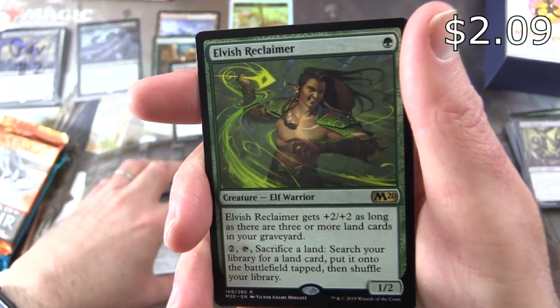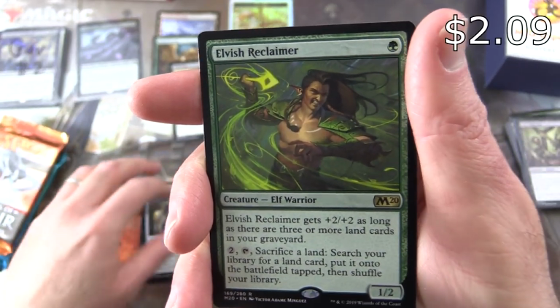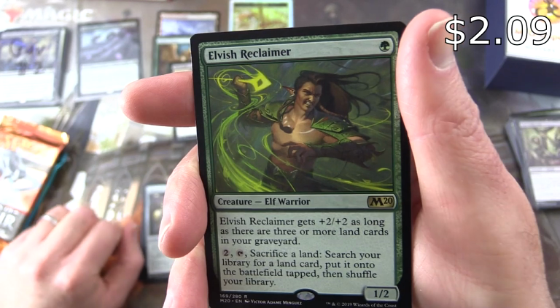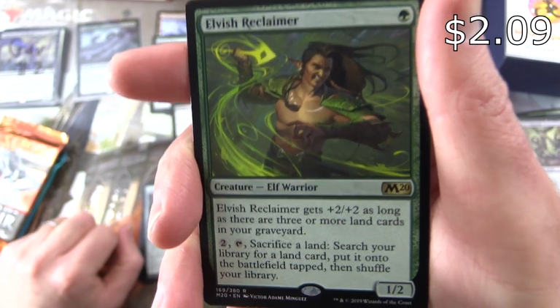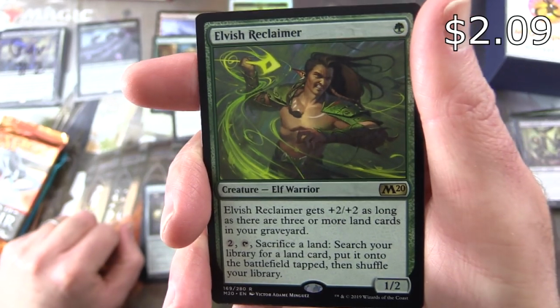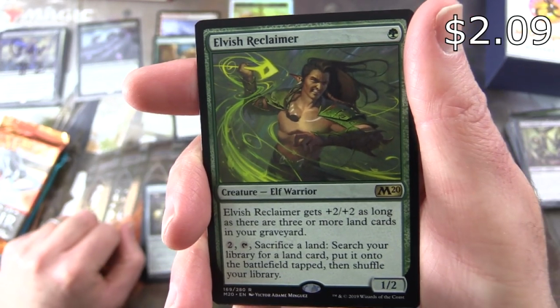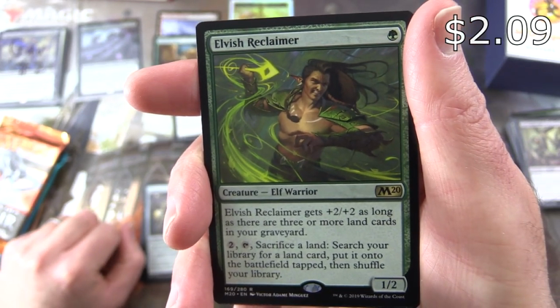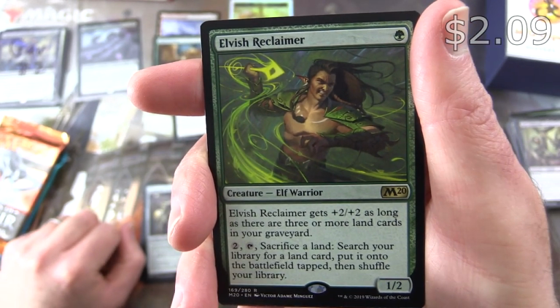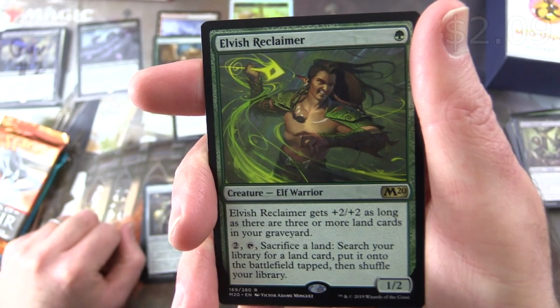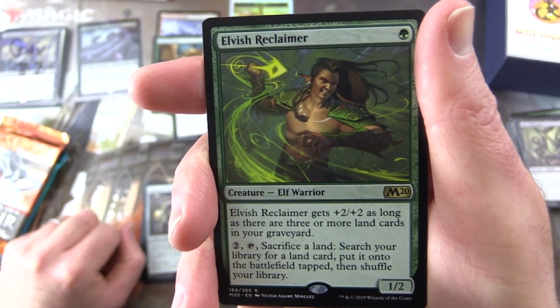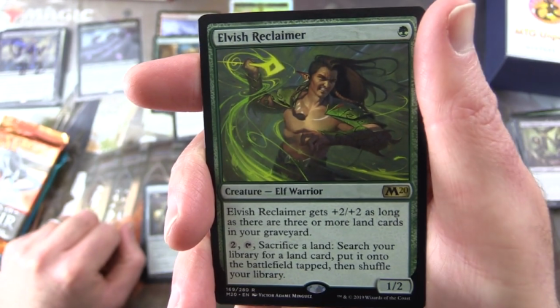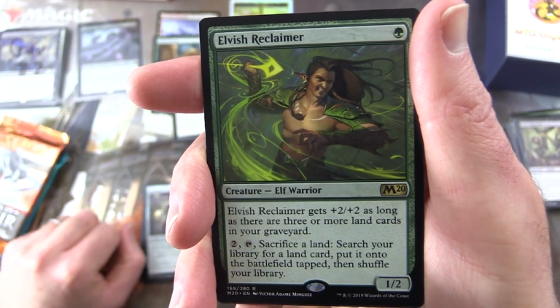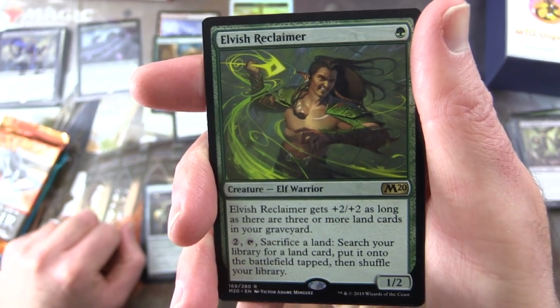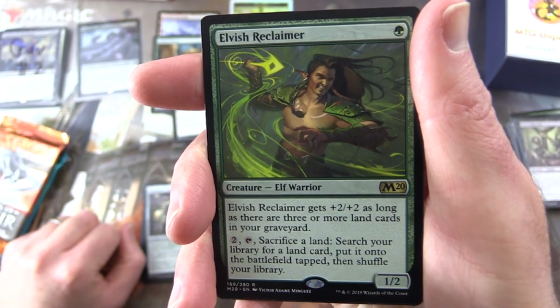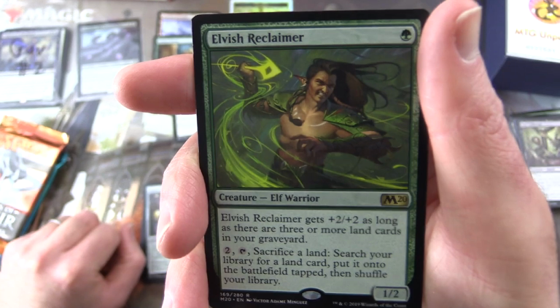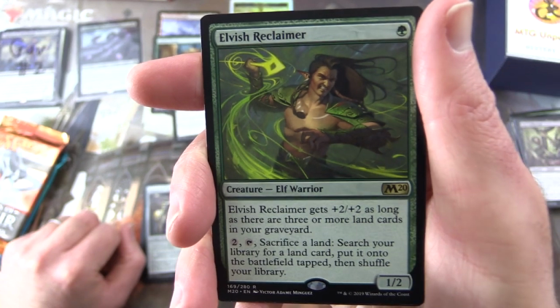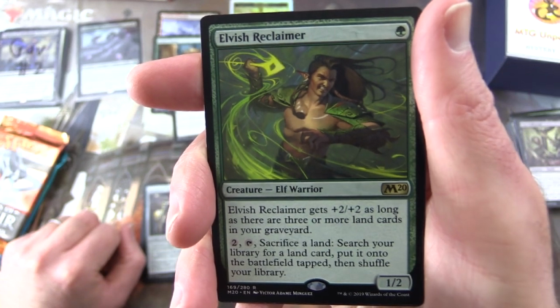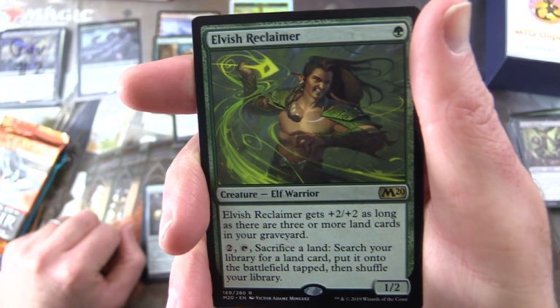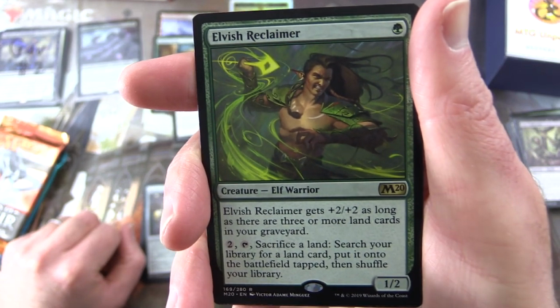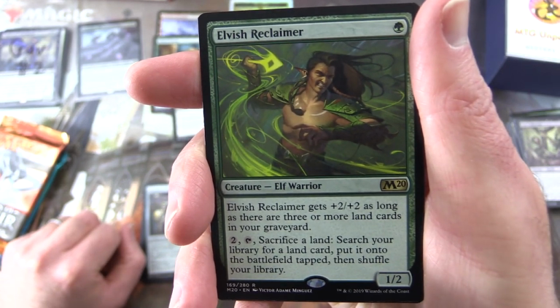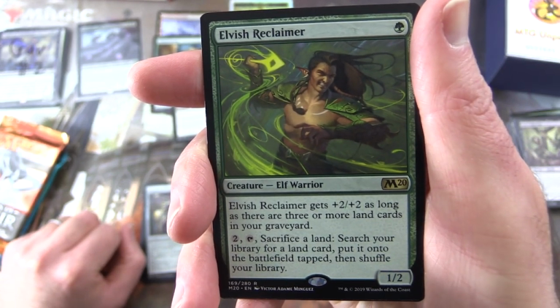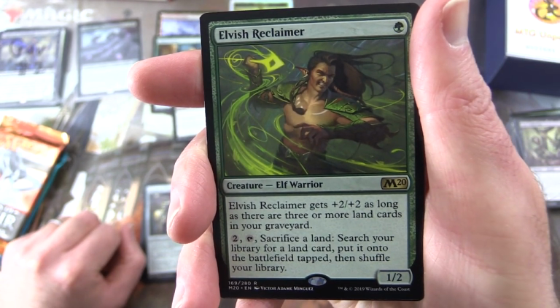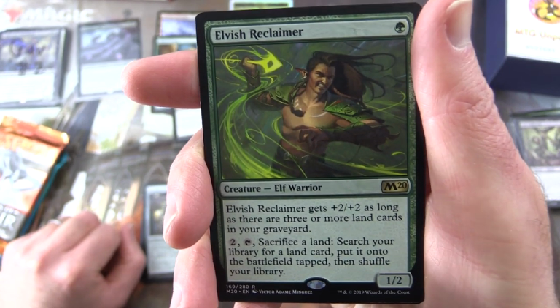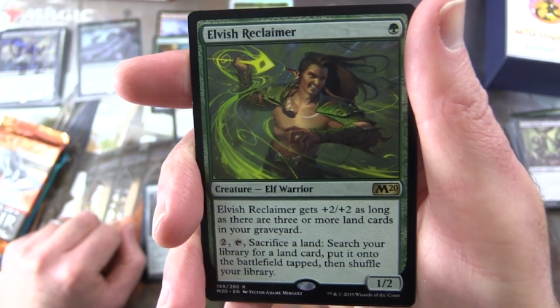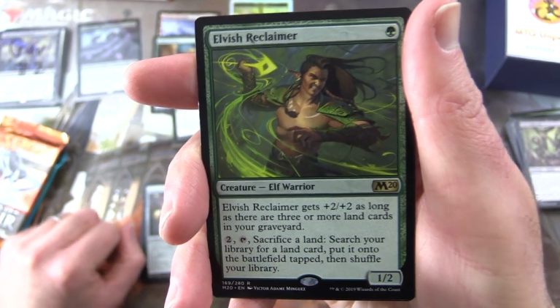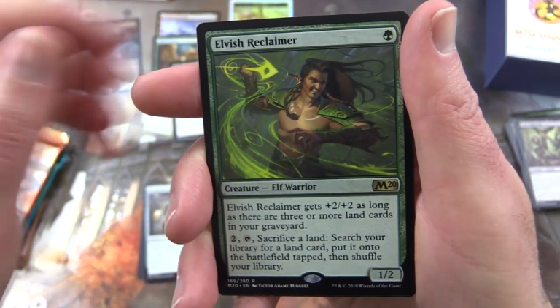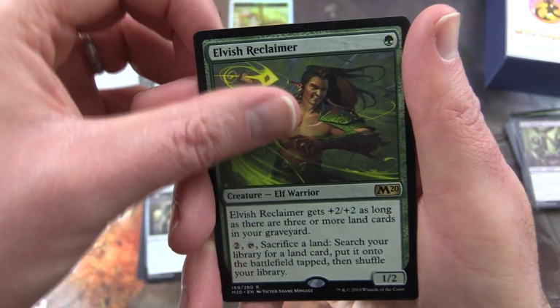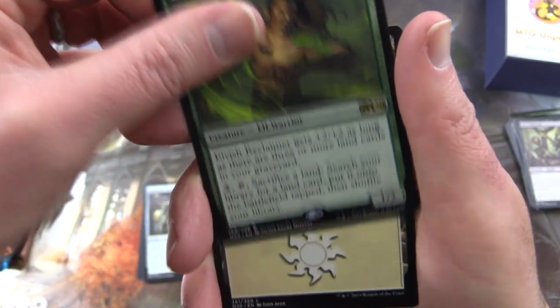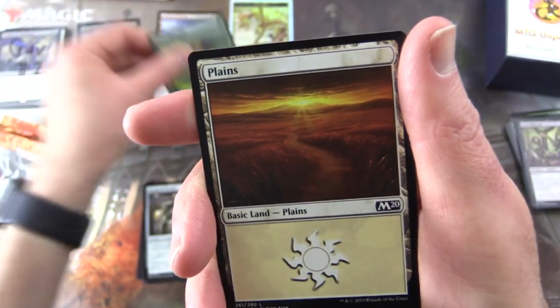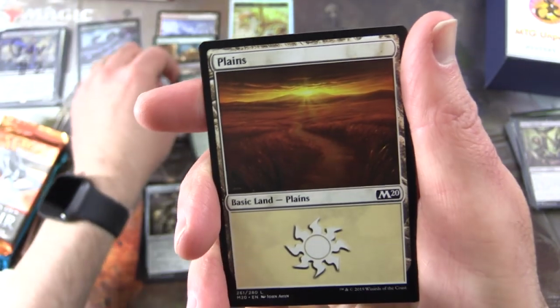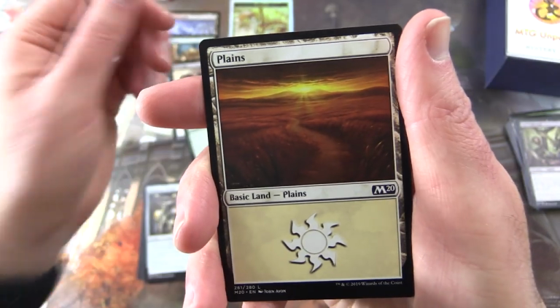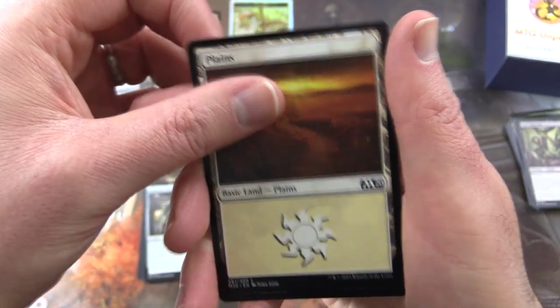Creature Elf, 1/2 for a single green. It gets +2/+2 as long as there are three or more land cards in your graveyard. For two, tap, sacrifice a land — search your library for a land card, put it onto the battlefield tapped, then shuffle your library. So another solid pool, with a Planes and Soldier token.